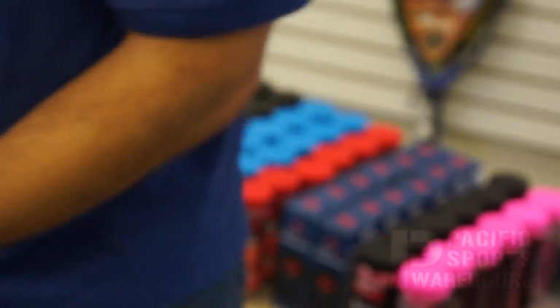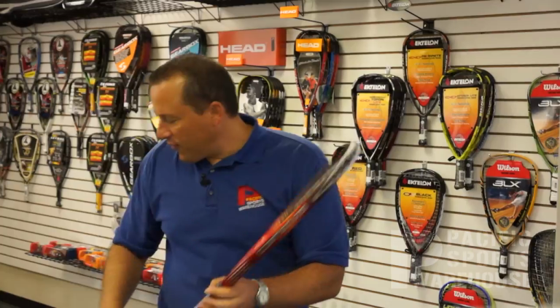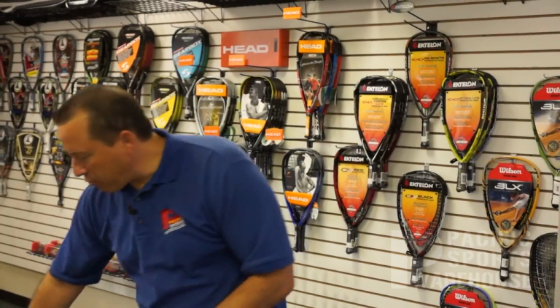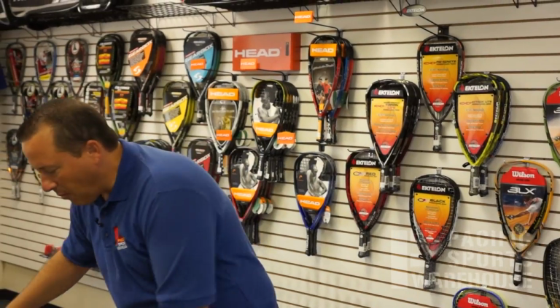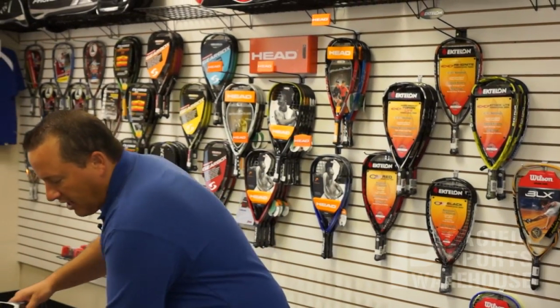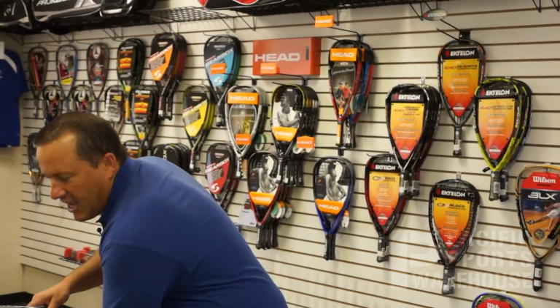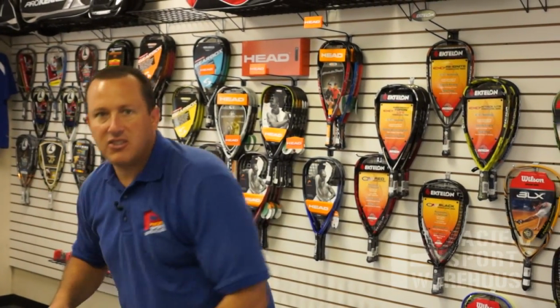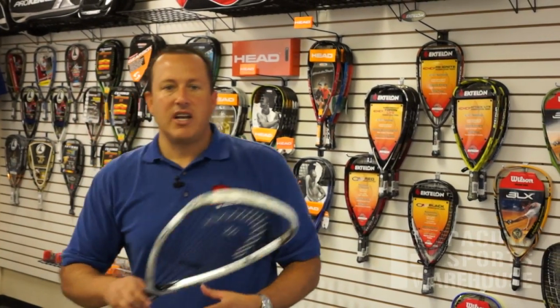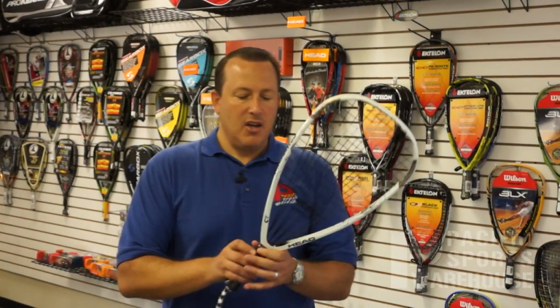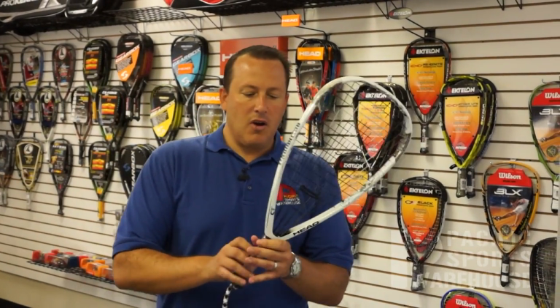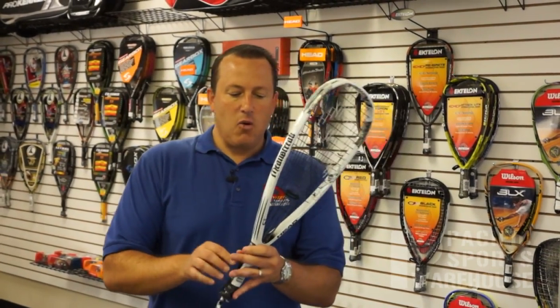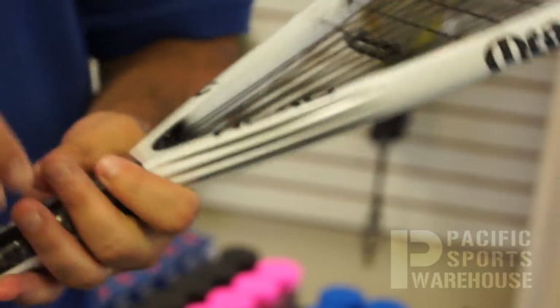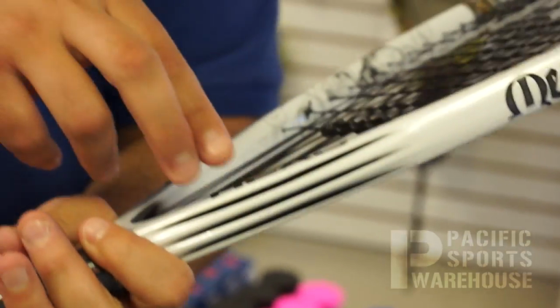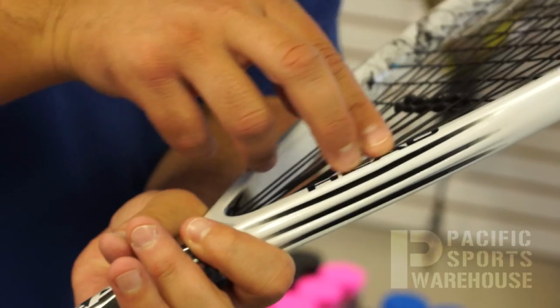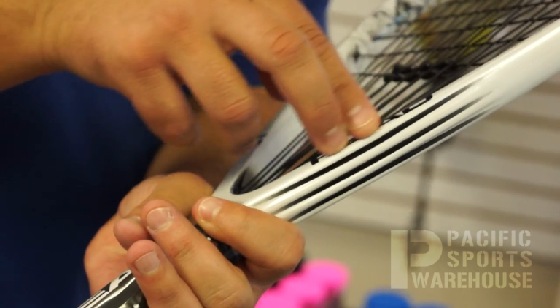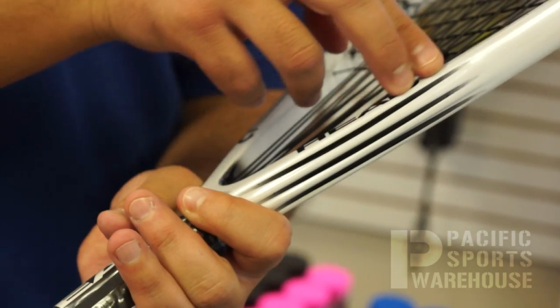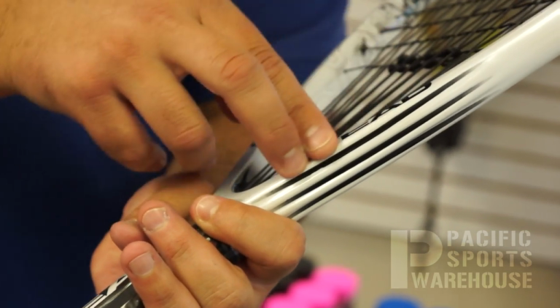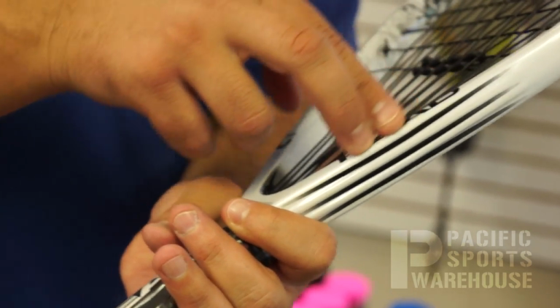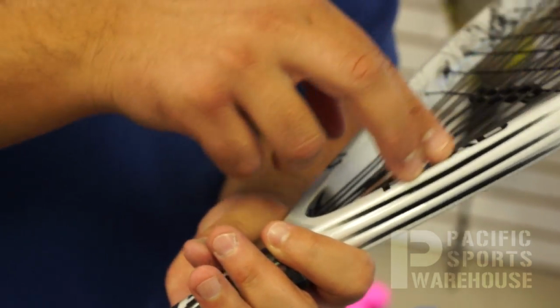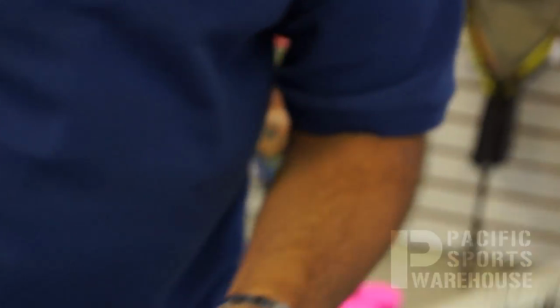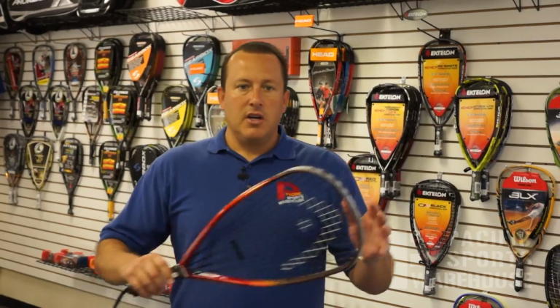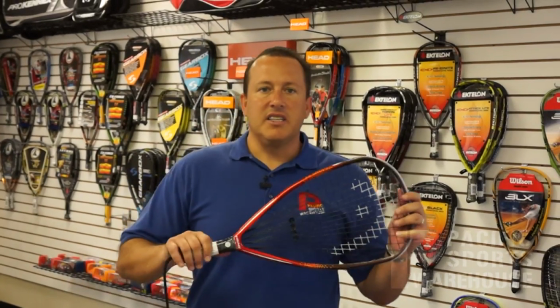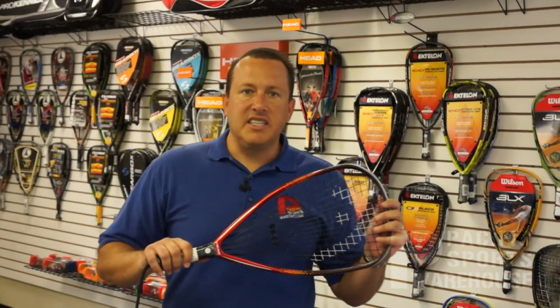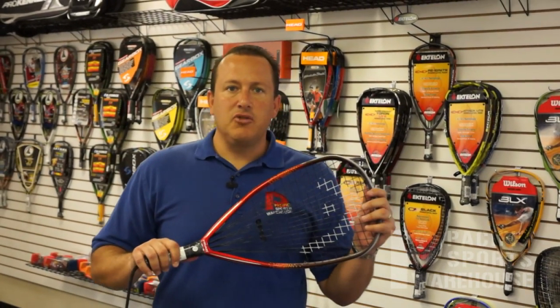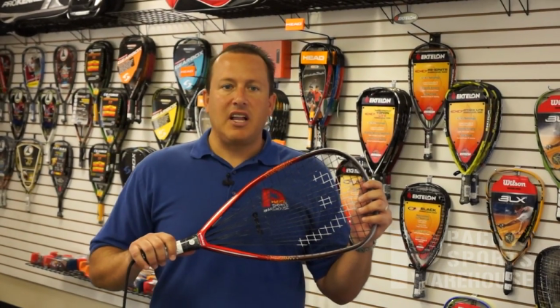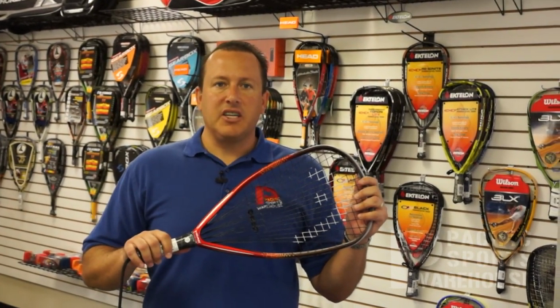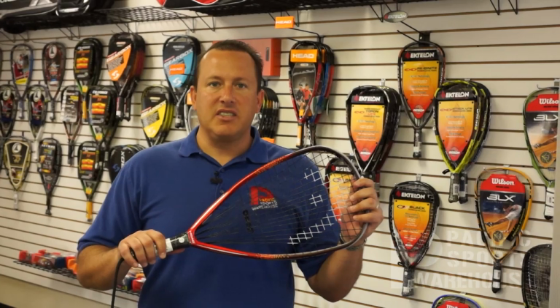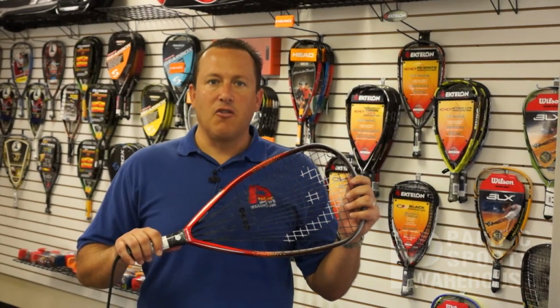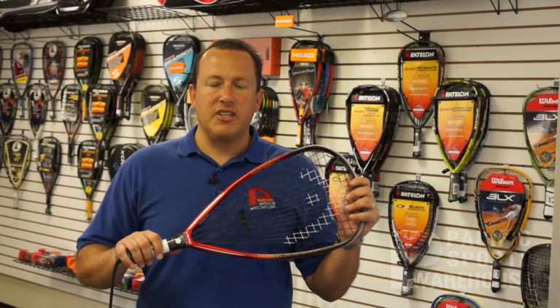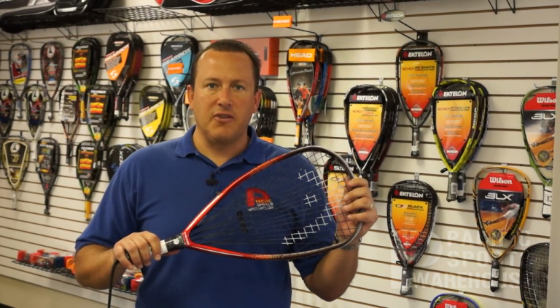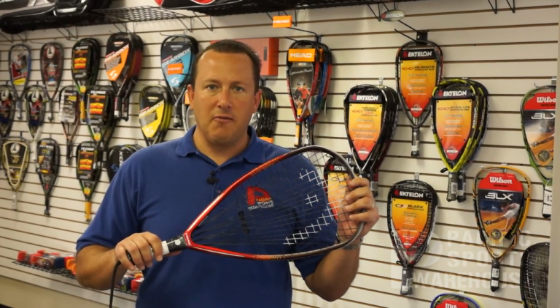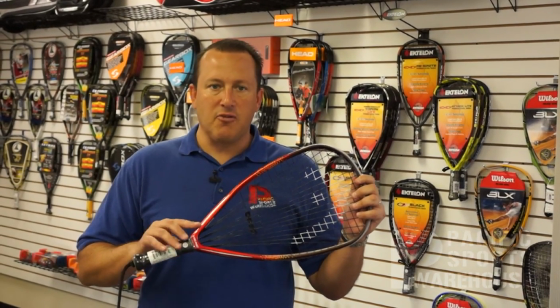This differs from previous models like the Head Mean Streak, where the corrugated technology was strictly found on the outside of the racket. The CT2 technology increases the overall stiffness of the frame from the throat.